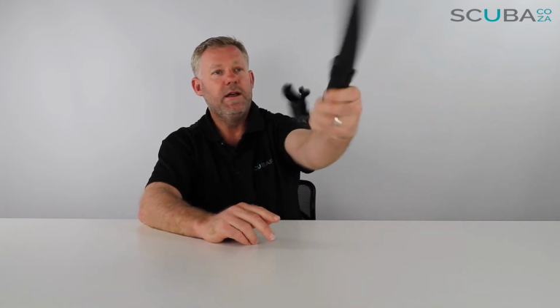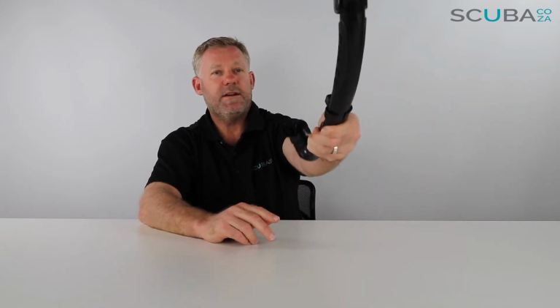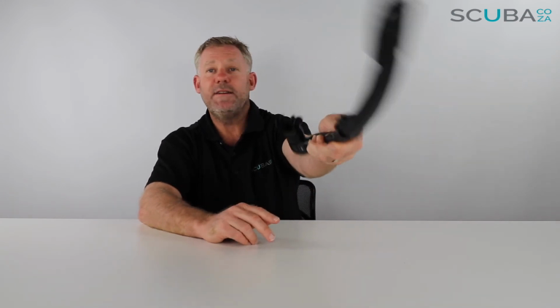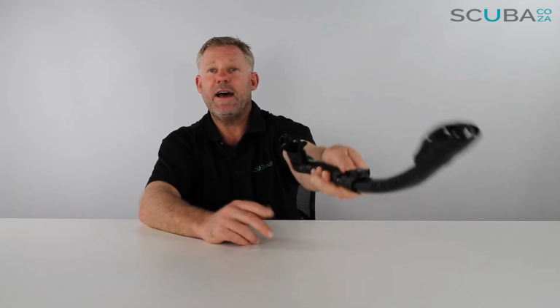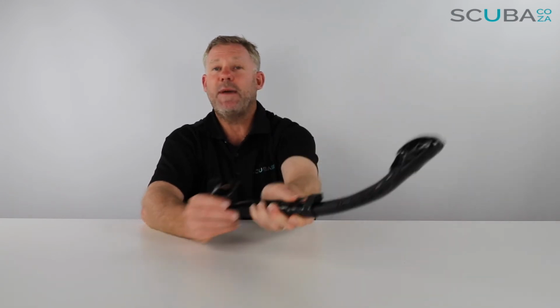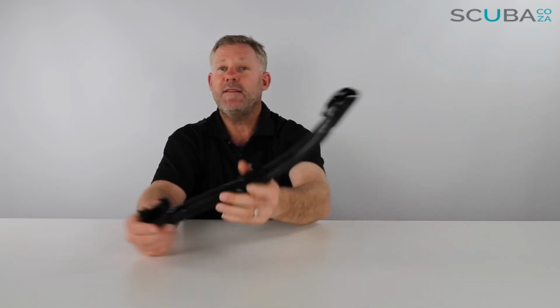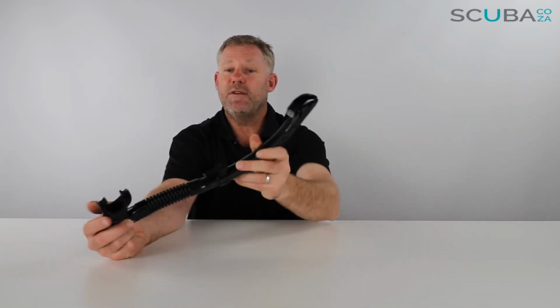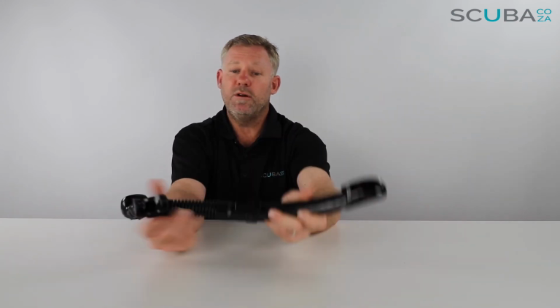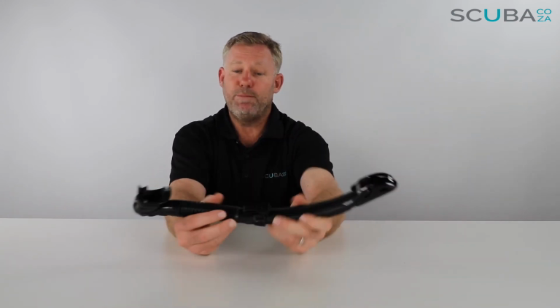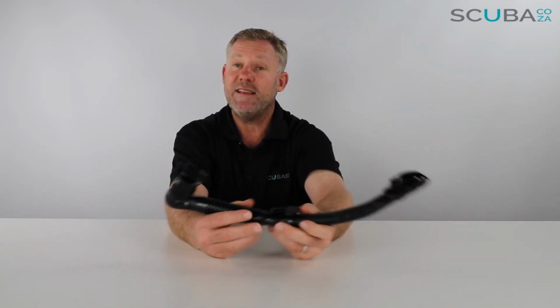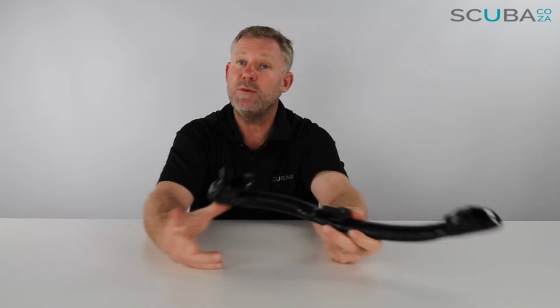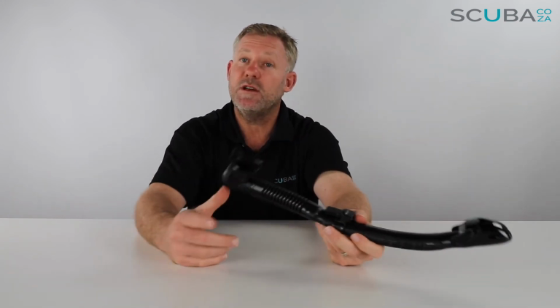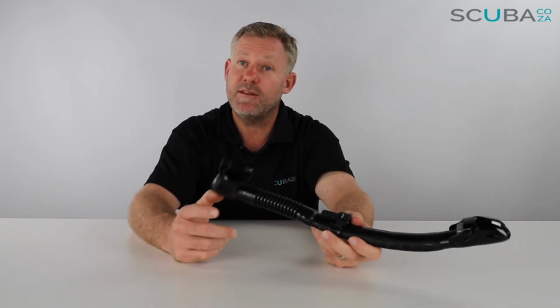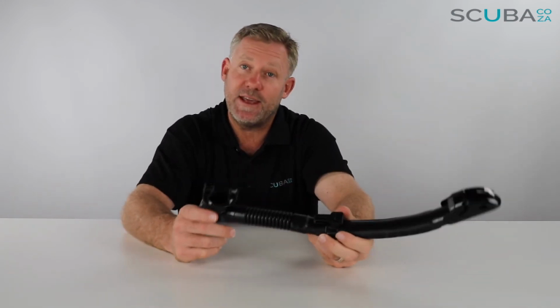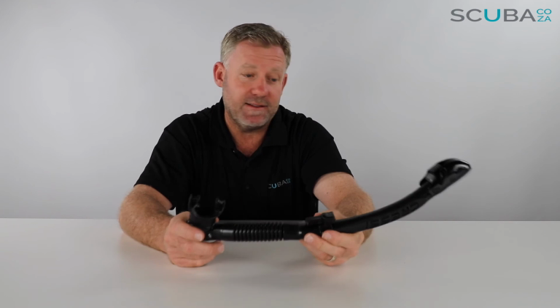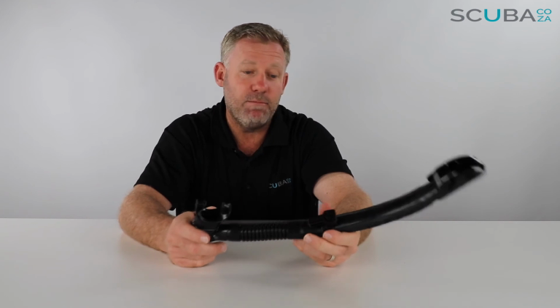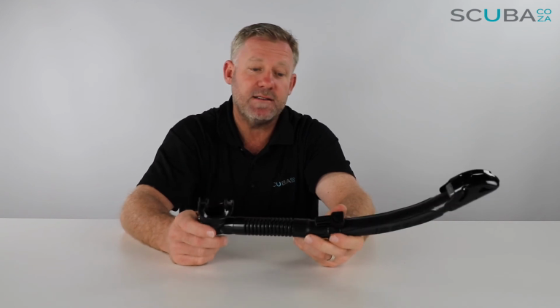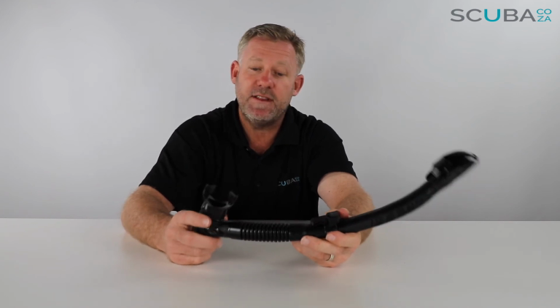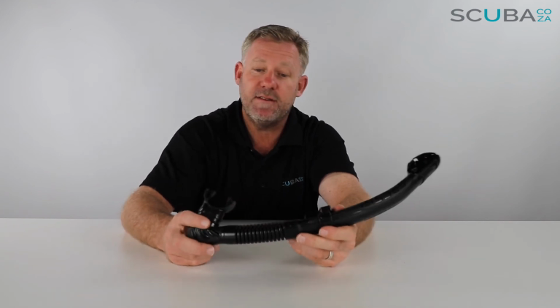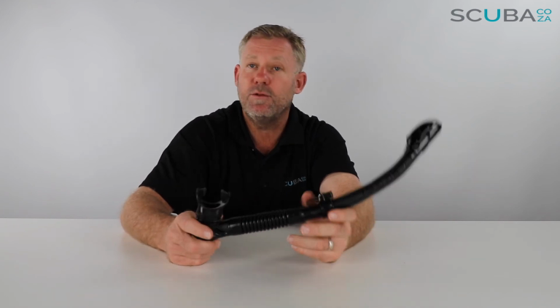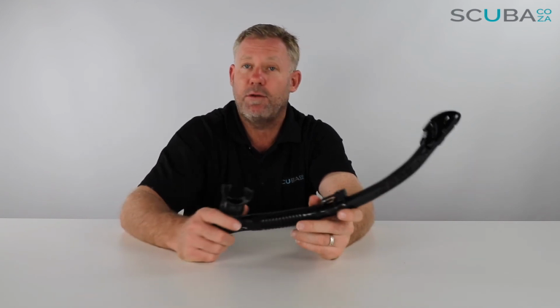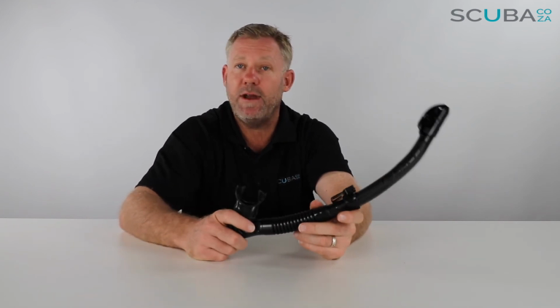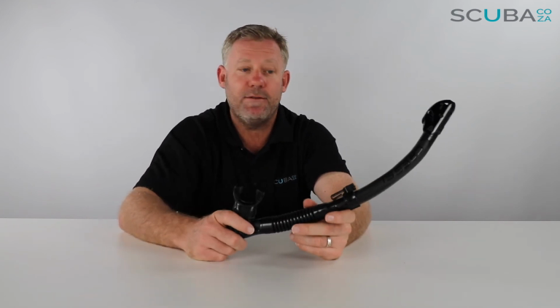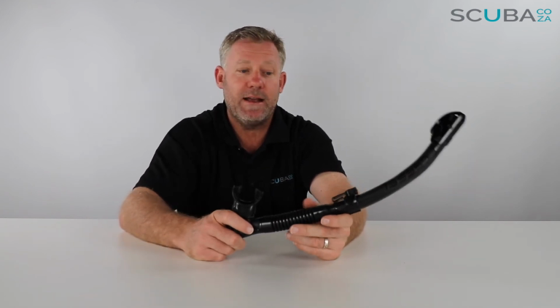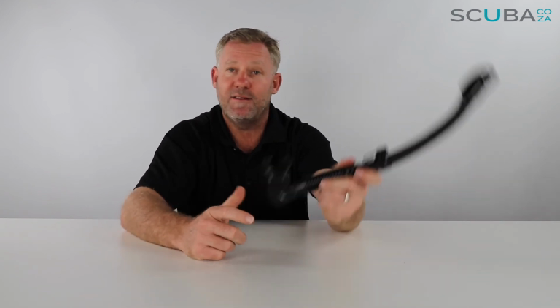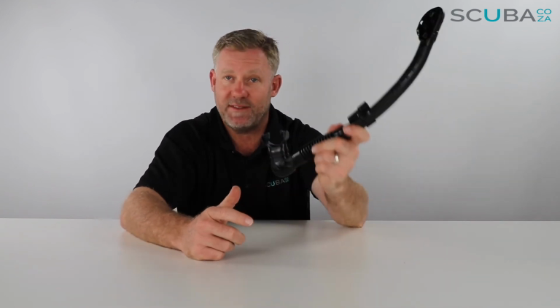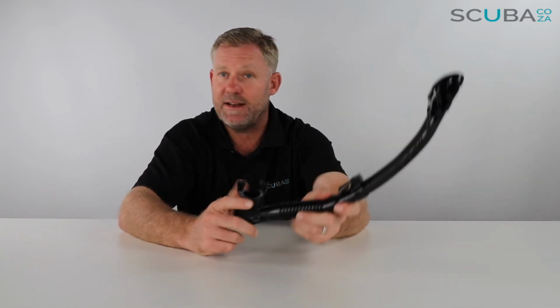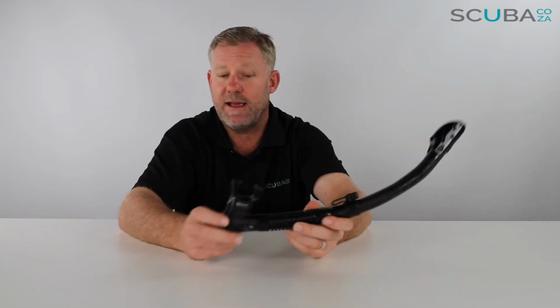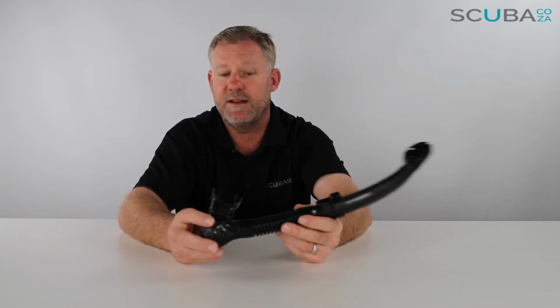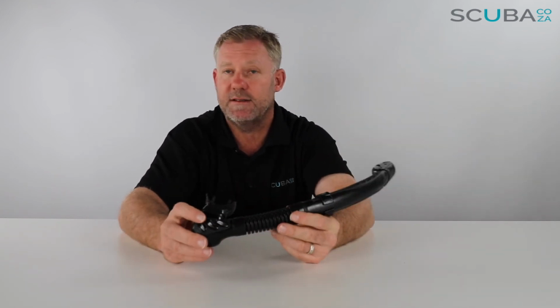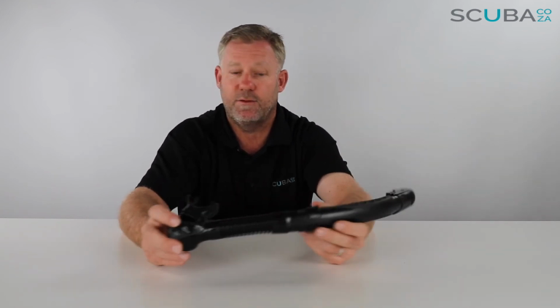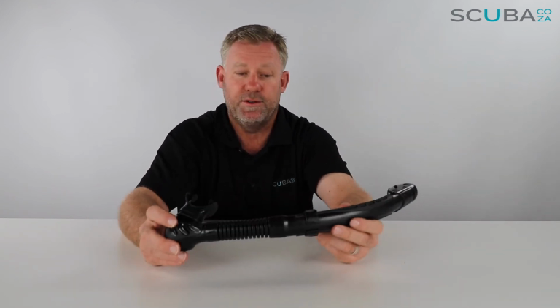So that's my review of the Cressi UltraDry snorkel. Cressi is renowned for making some of the world's best soft gear — their masks, fins, and snorkels are really, really good, specifically their masks and snorkels.